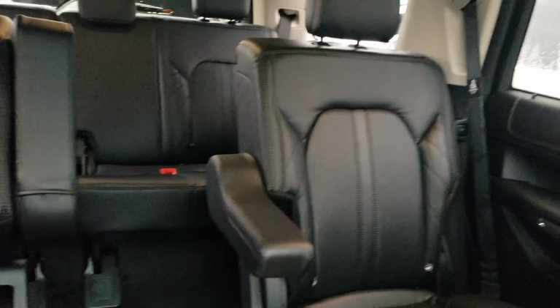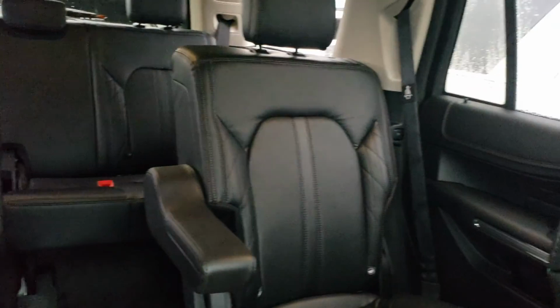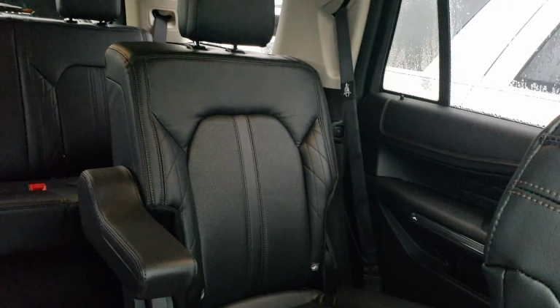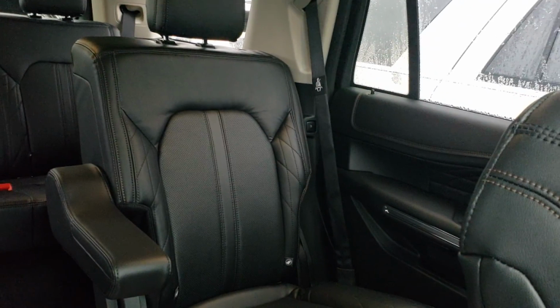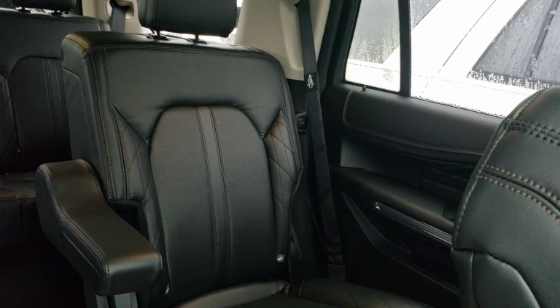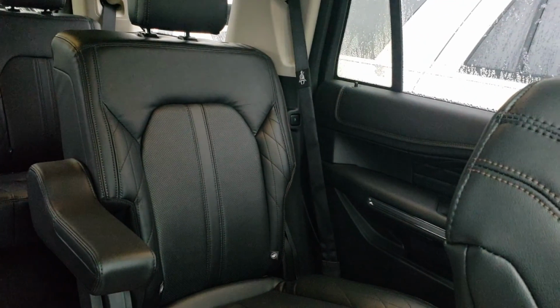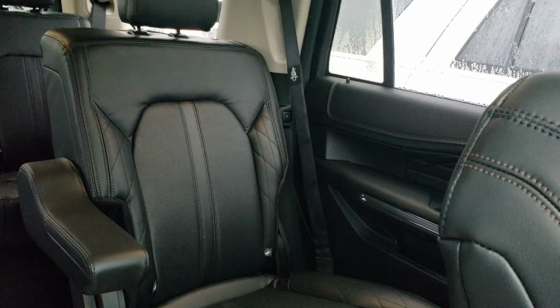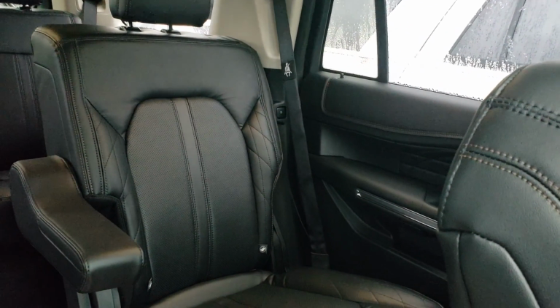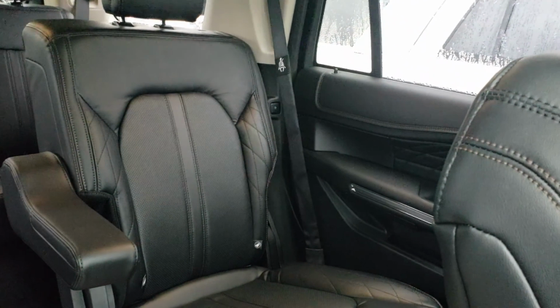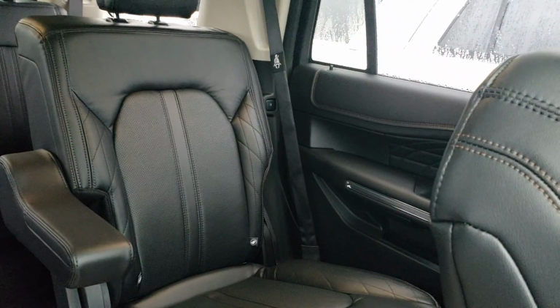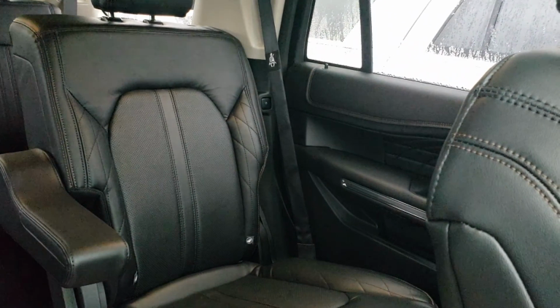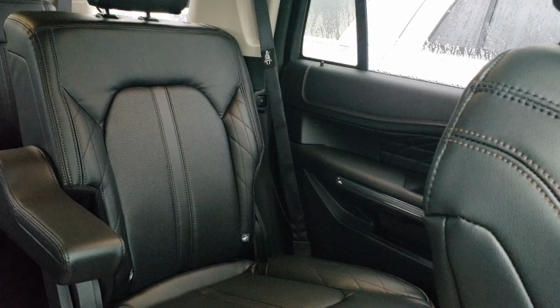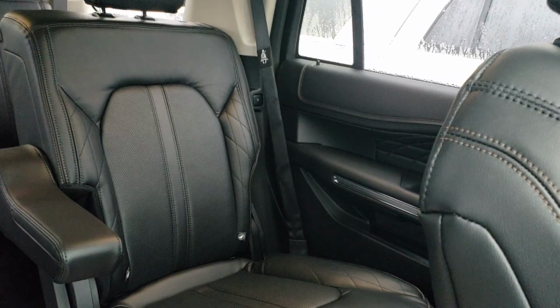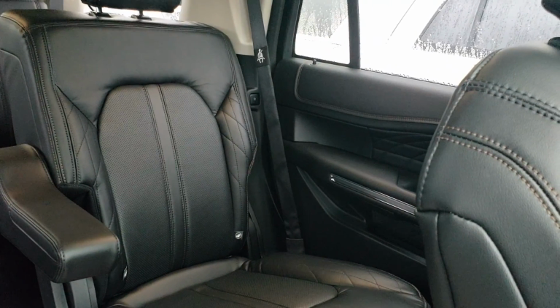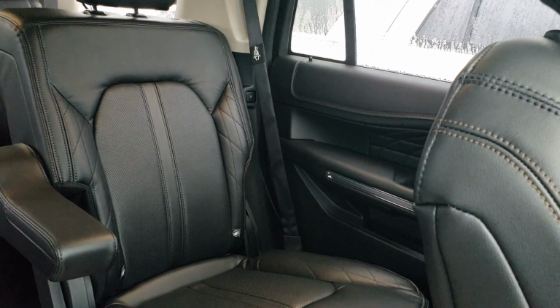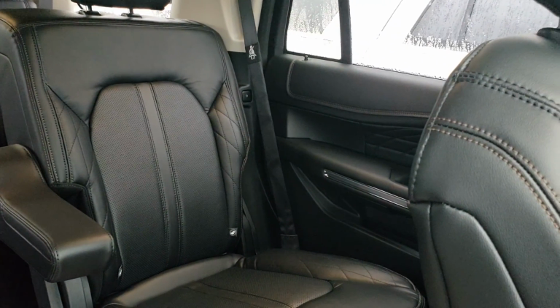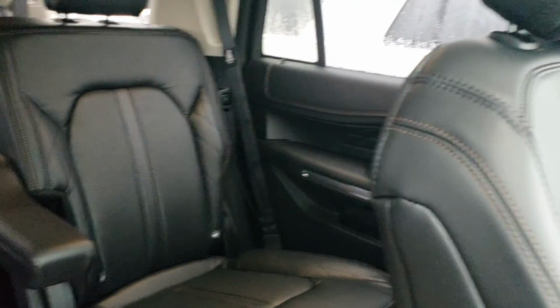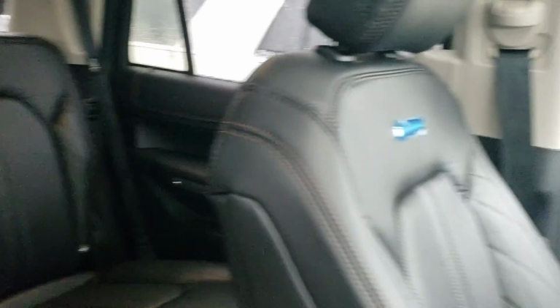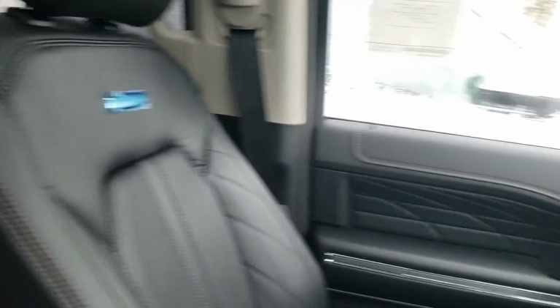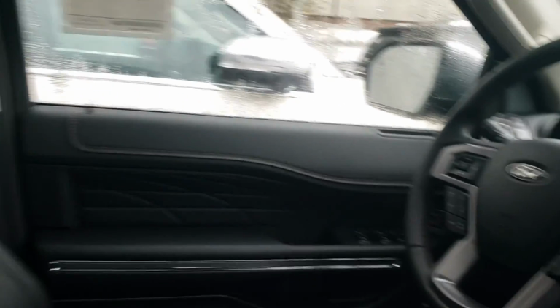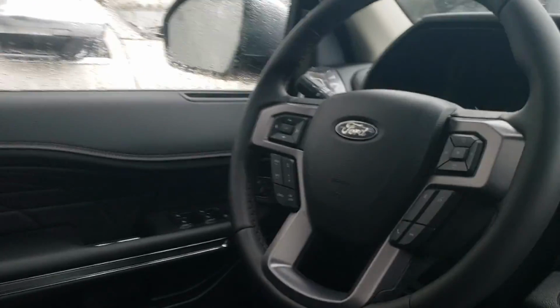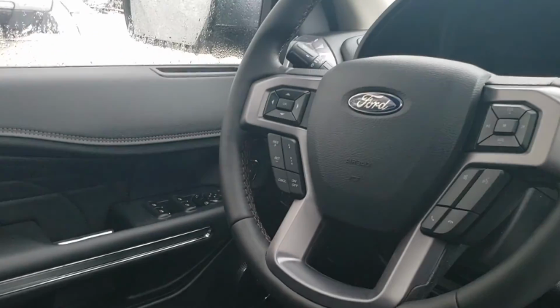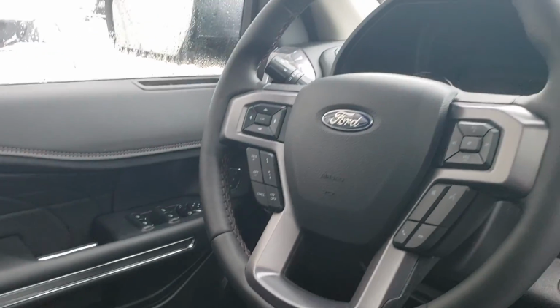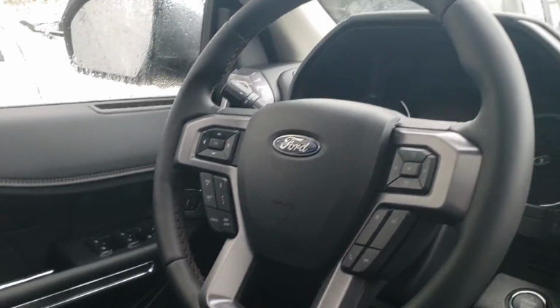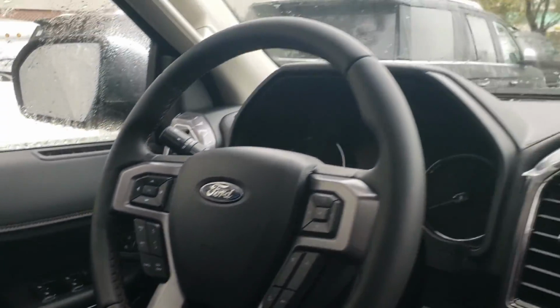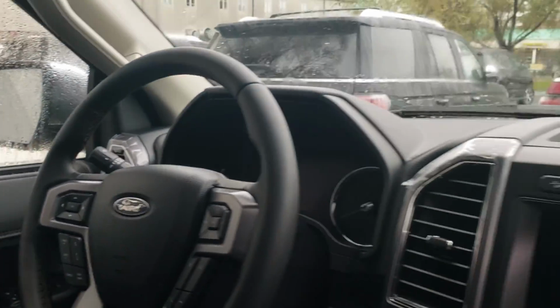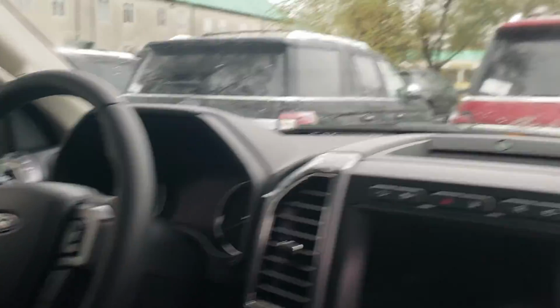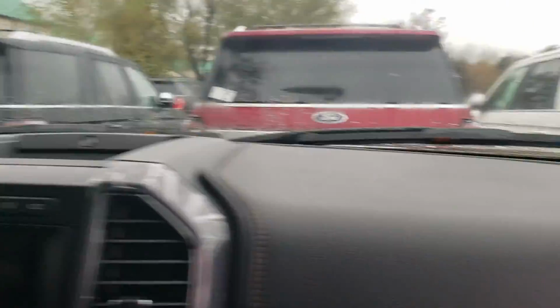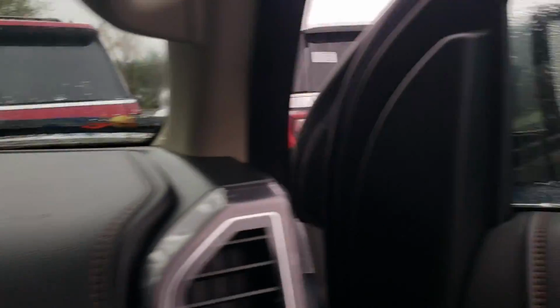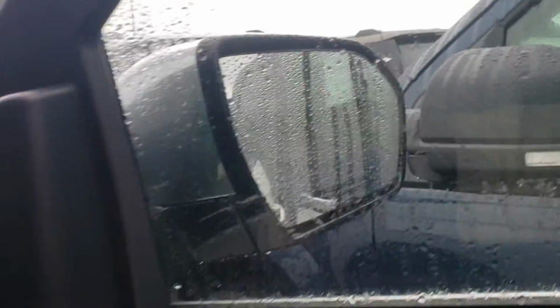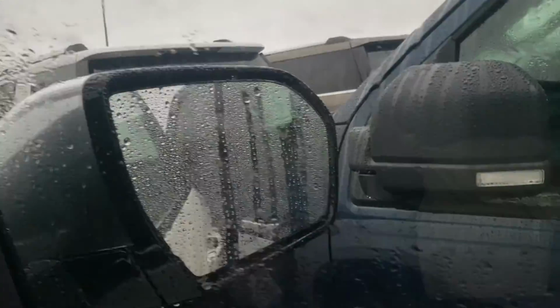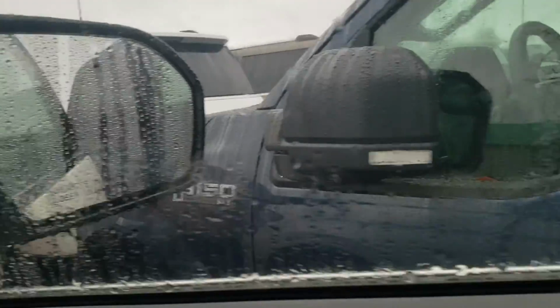Wanted you to be able to take a look at some of the great safety features as well. The second row deployable seat belts there — so if you do have kids, great for kids, help keep them a lot safer. Of course, adaptive cruise control, lane keeping, and blind spot monitoring there in the side mirrors.